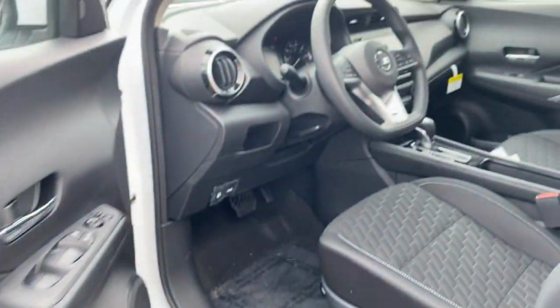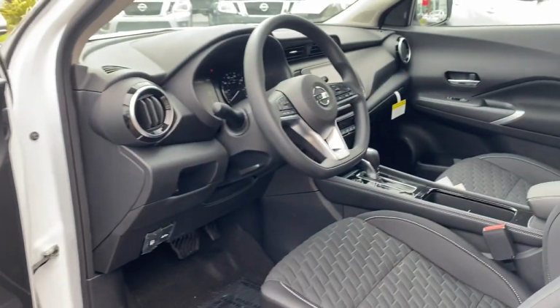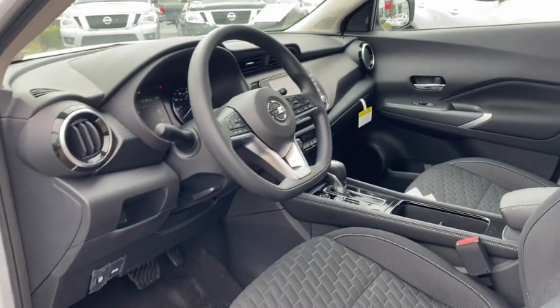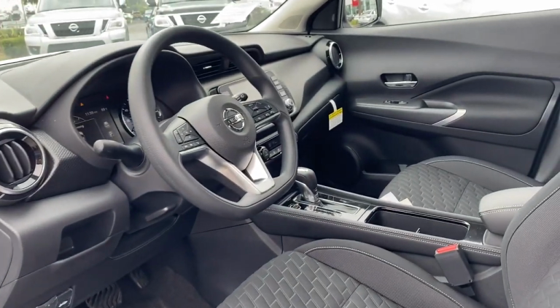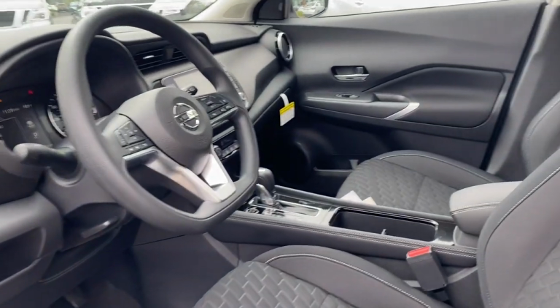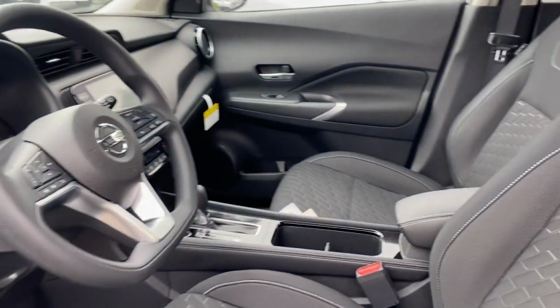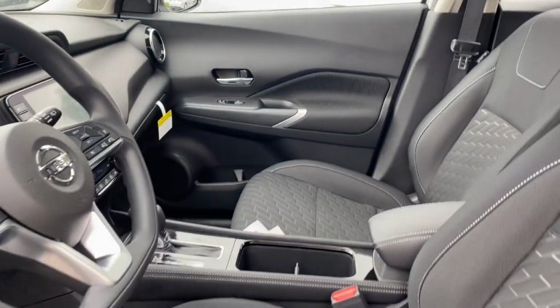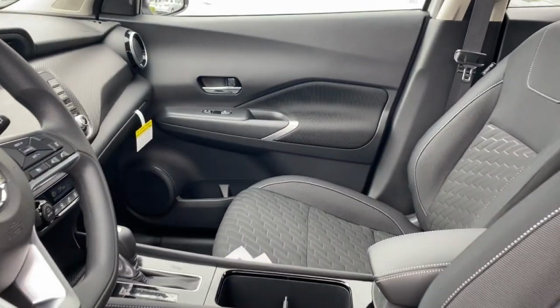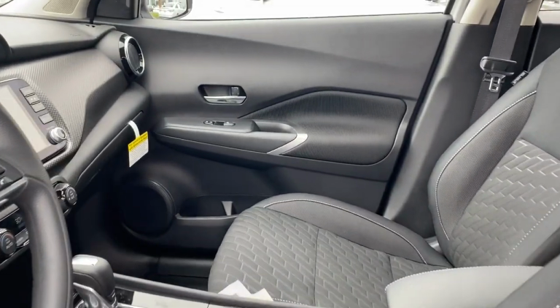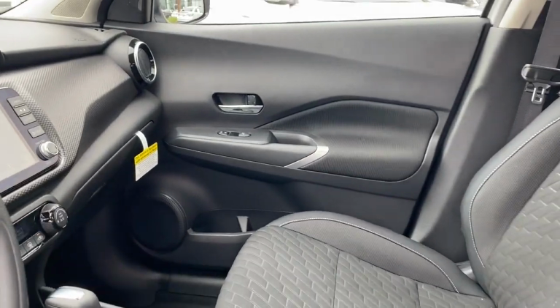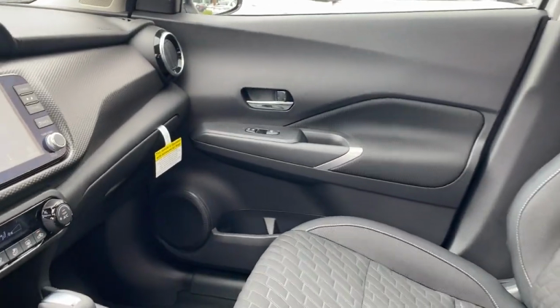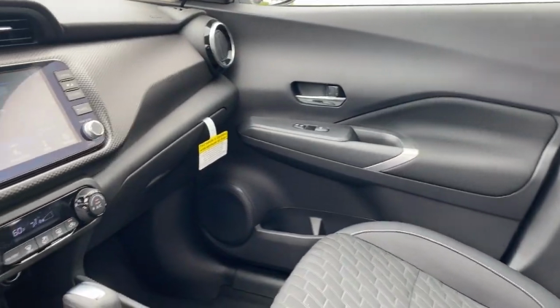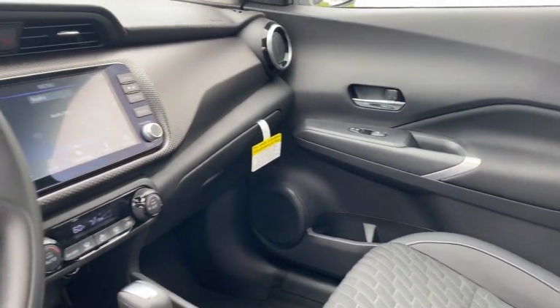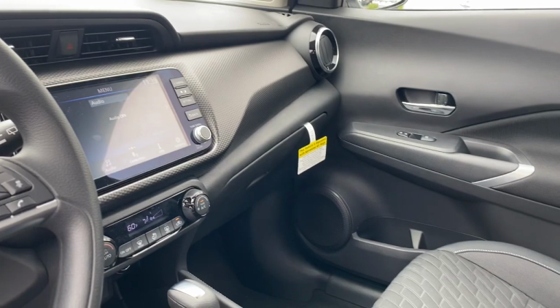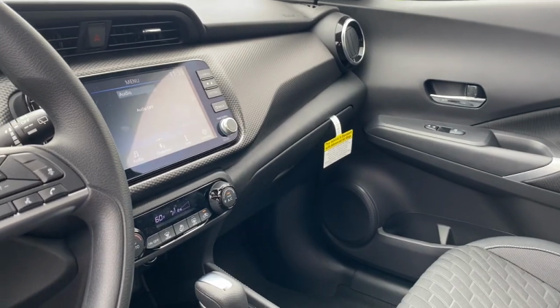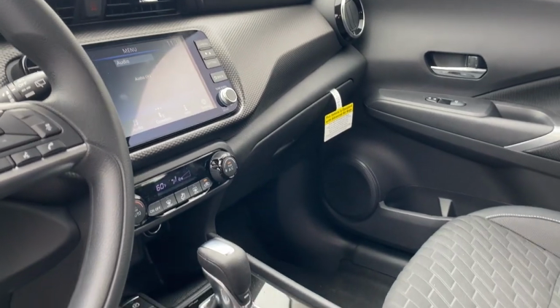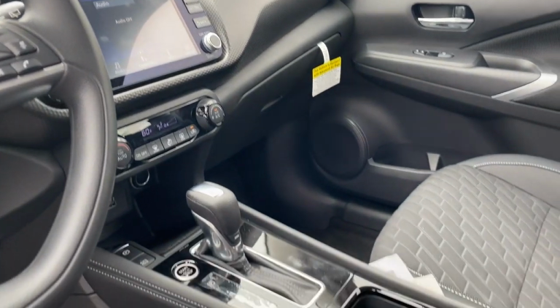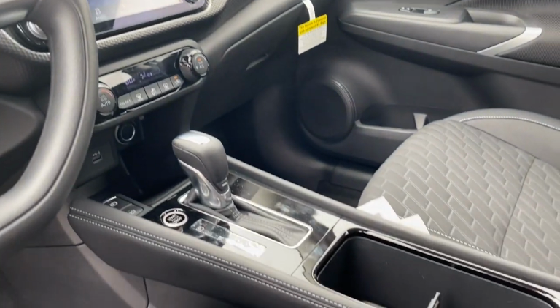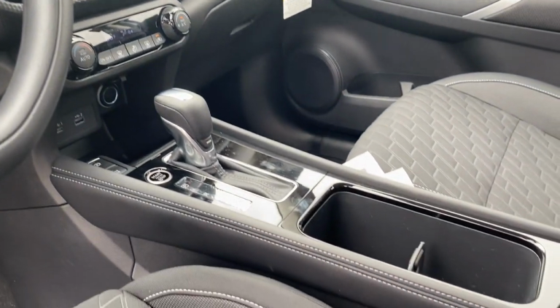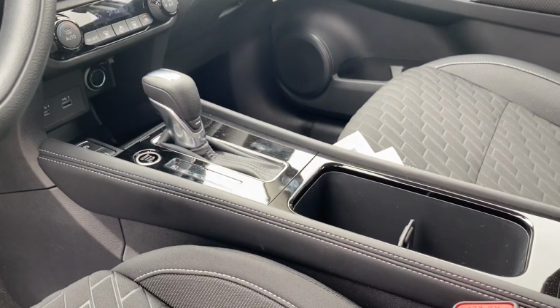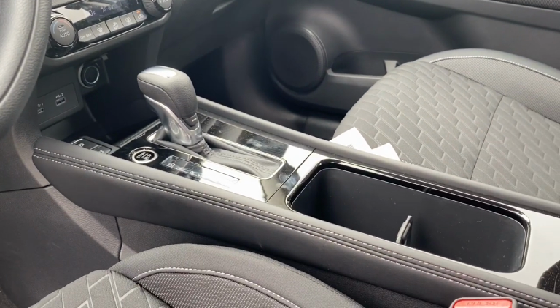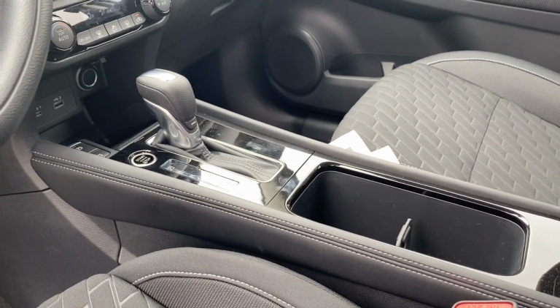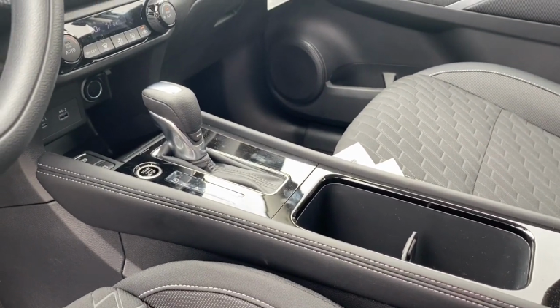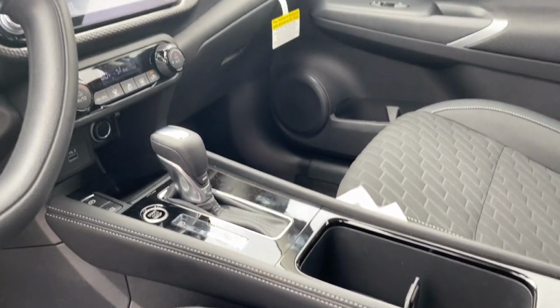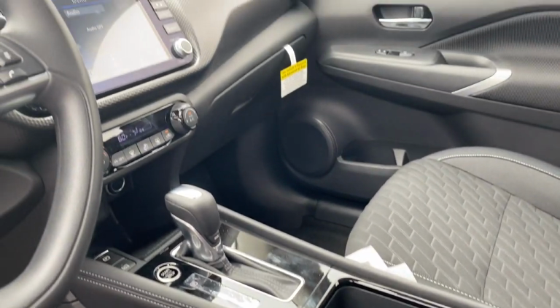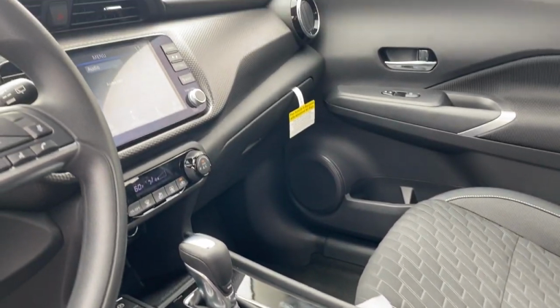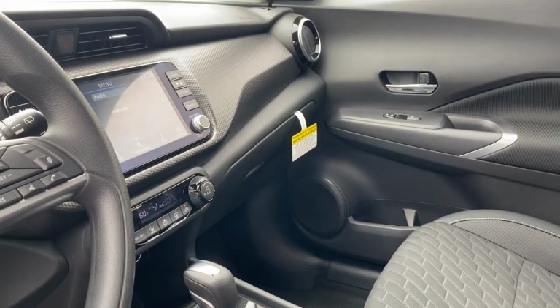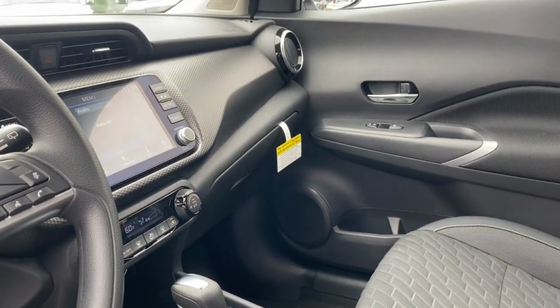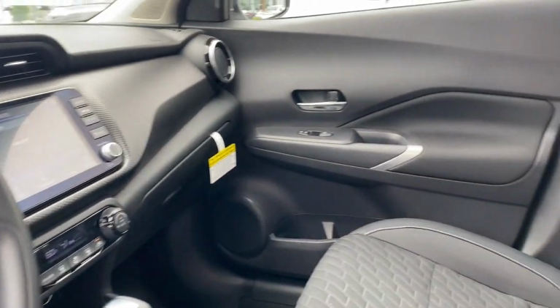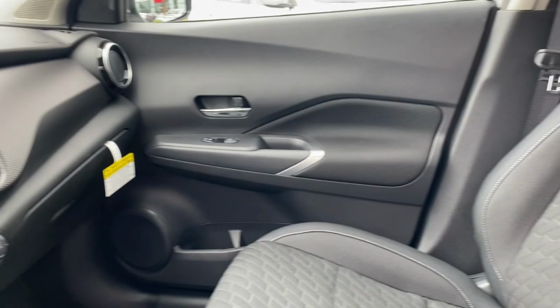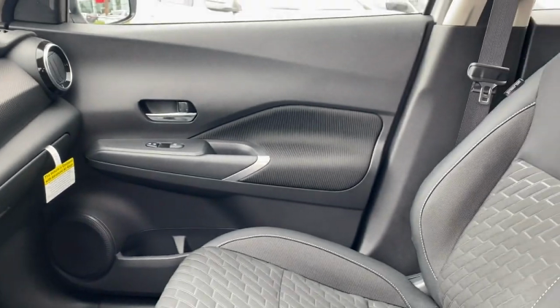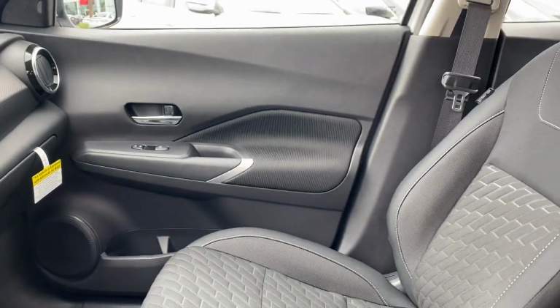Get plenty of room without sacrificing efficiency in this good-looking Kicks. See for yourself when you take it out for a test drive. Our professional staff looks forward to giving you excellent service.